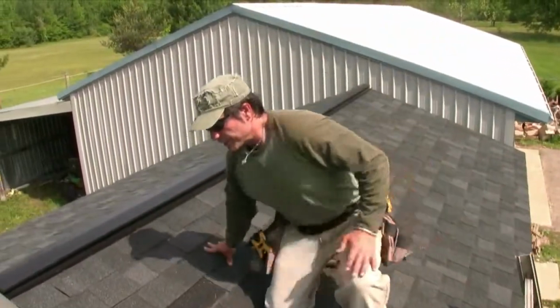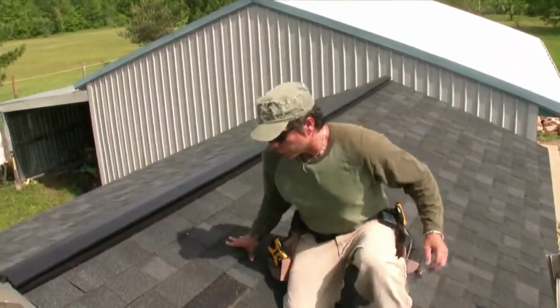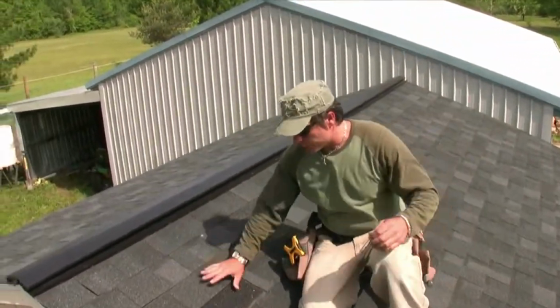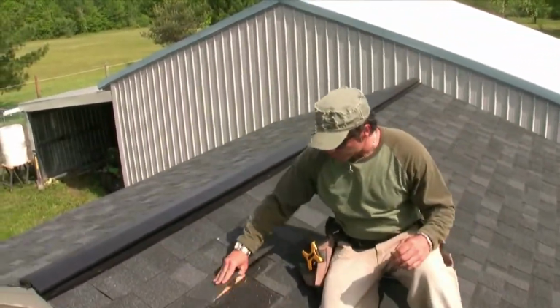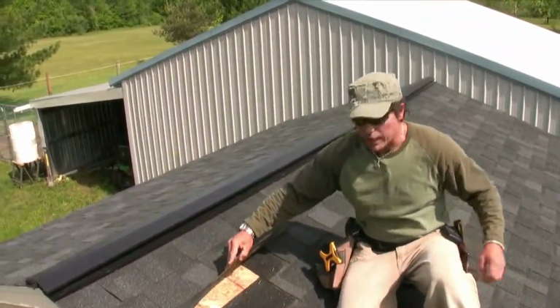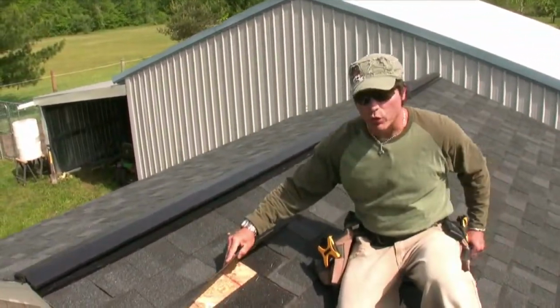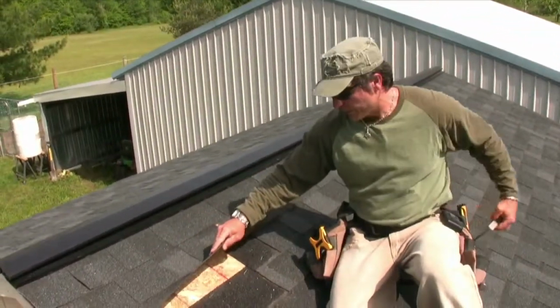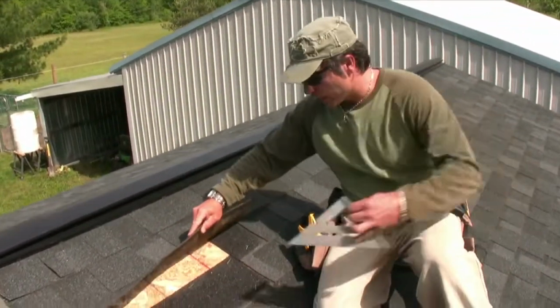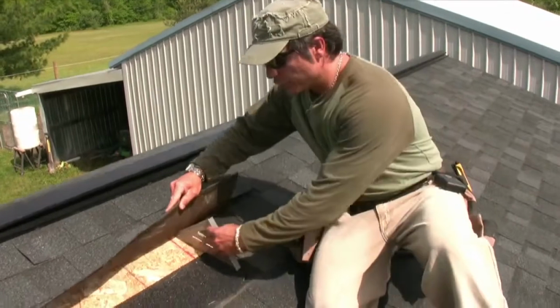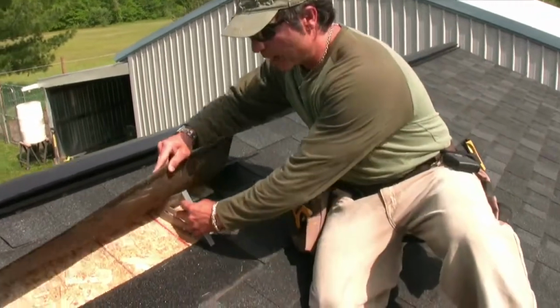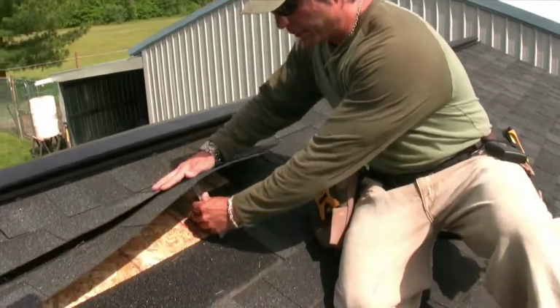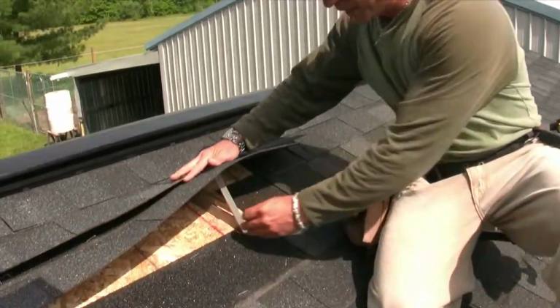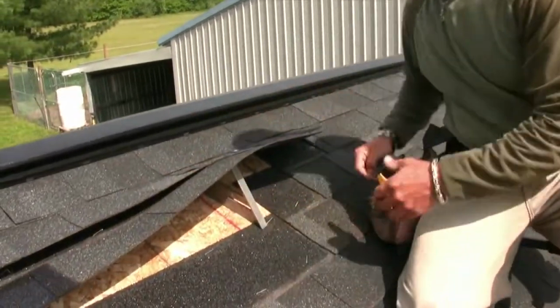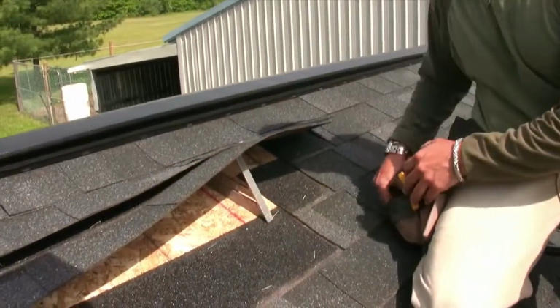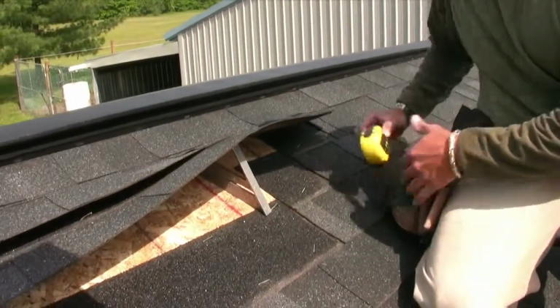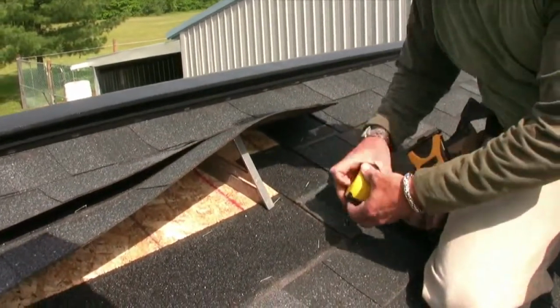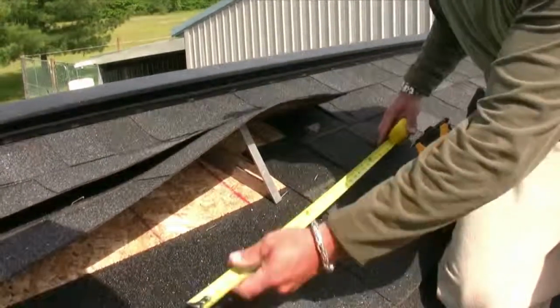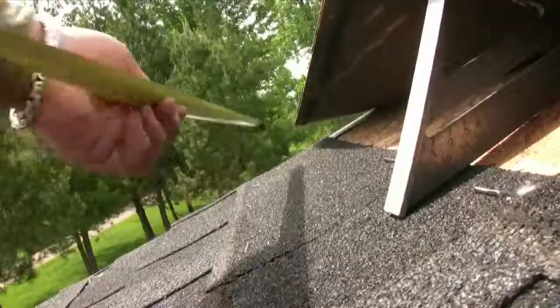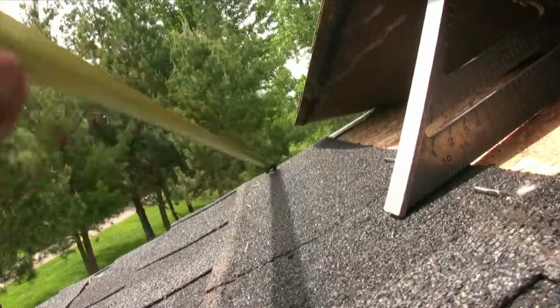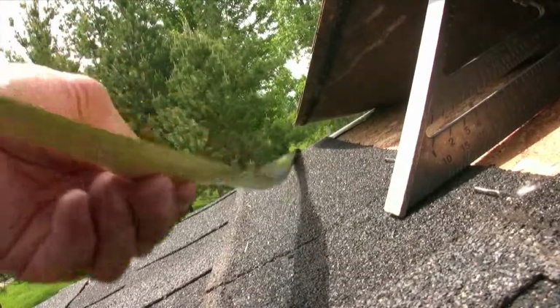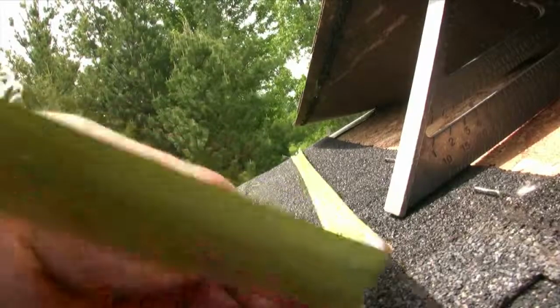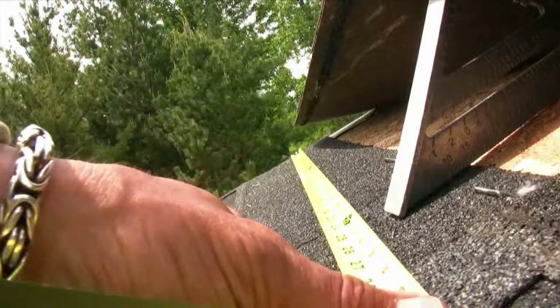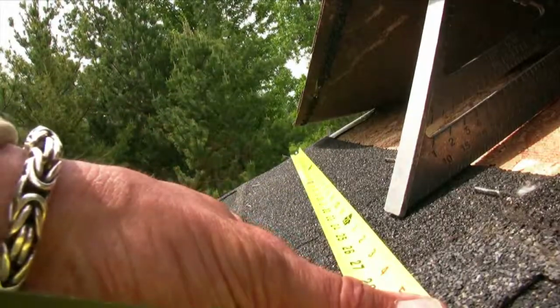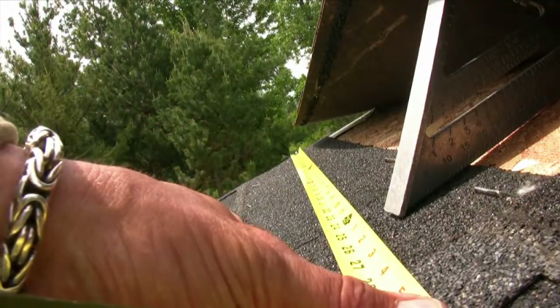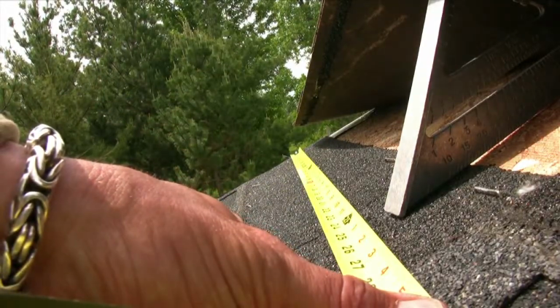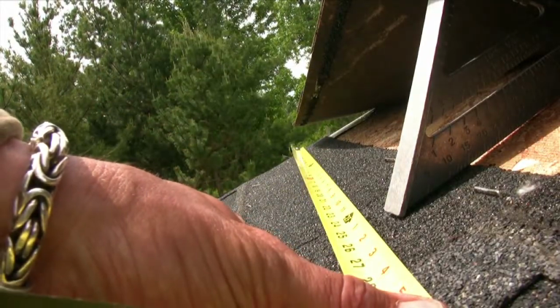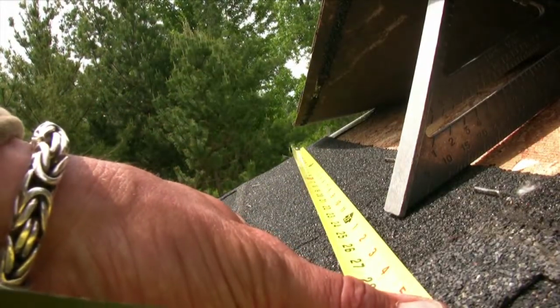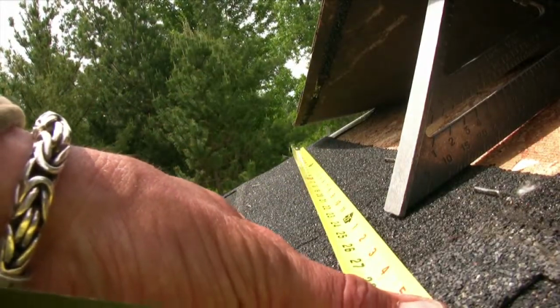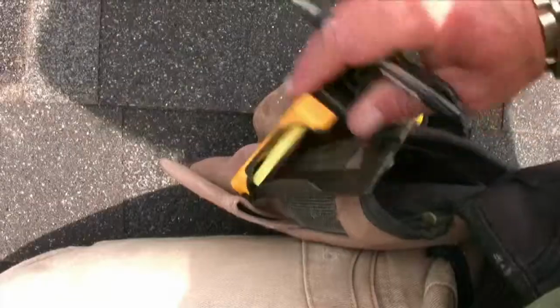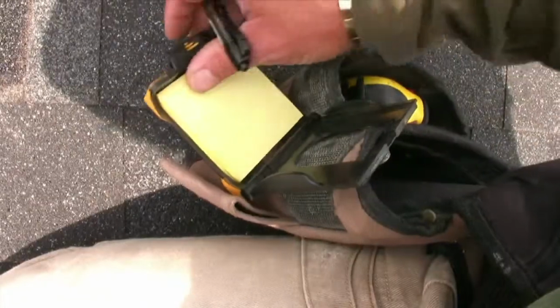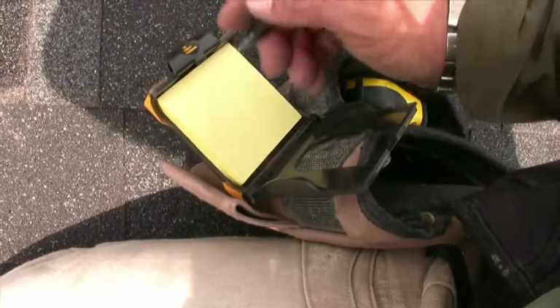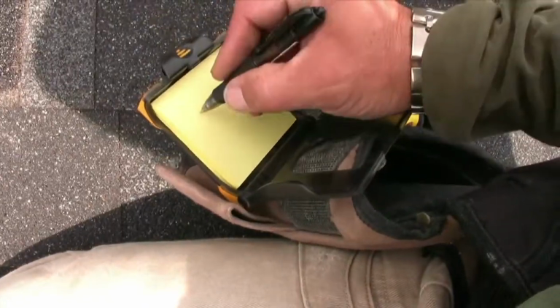Looks like we've got a shingle that blew off. What I'm going to do is prop it up with a speed square so I can take a measurement. Measure it — 28 and a quarter. Write that down on my Go Notes.